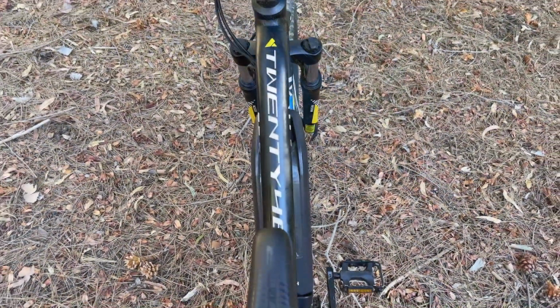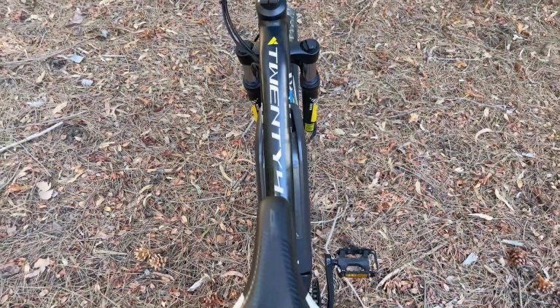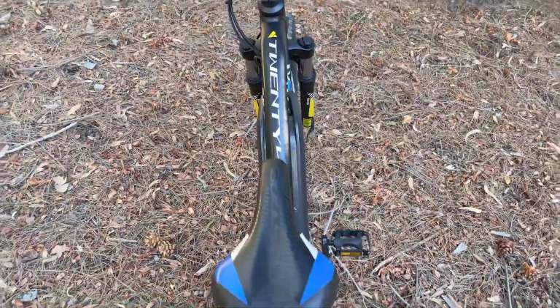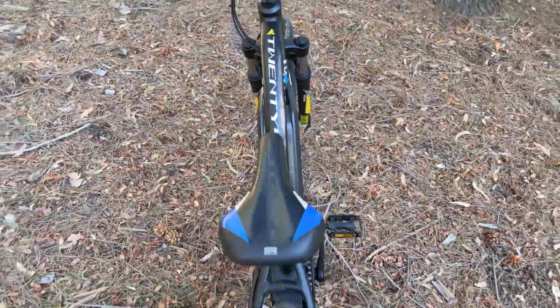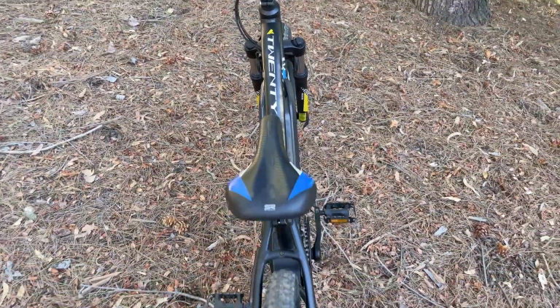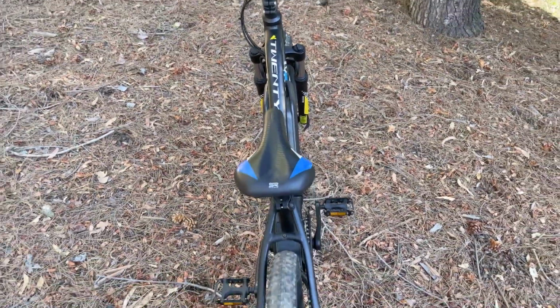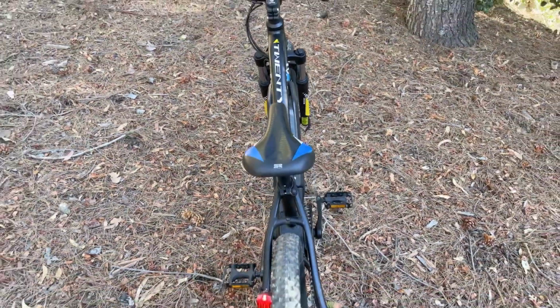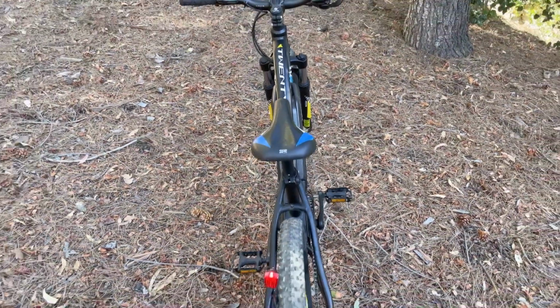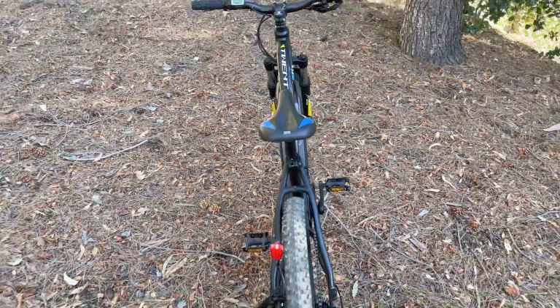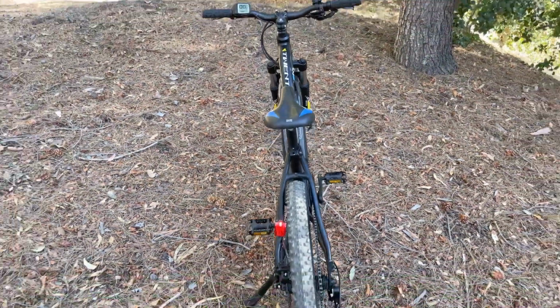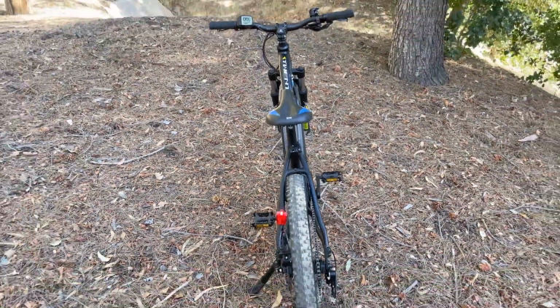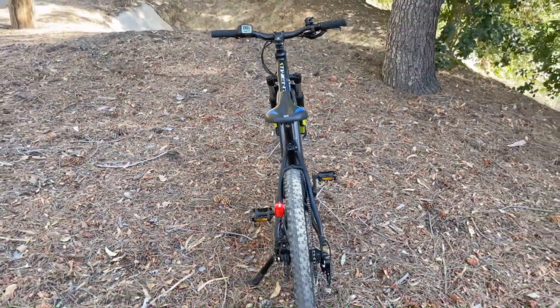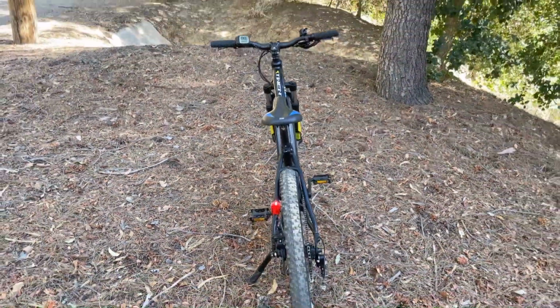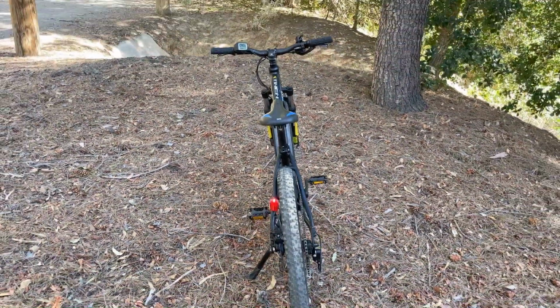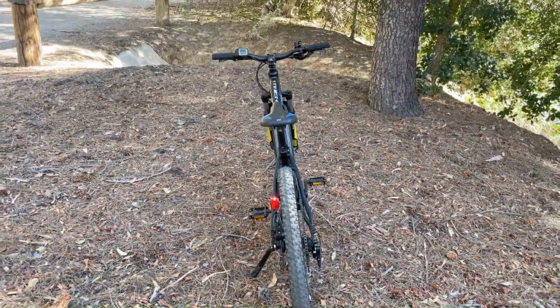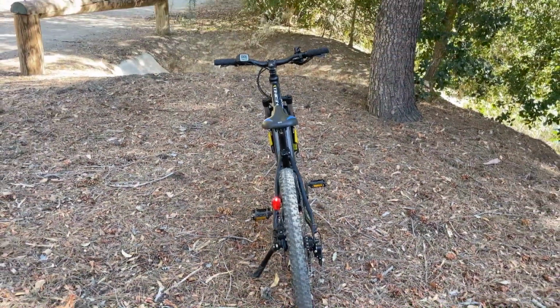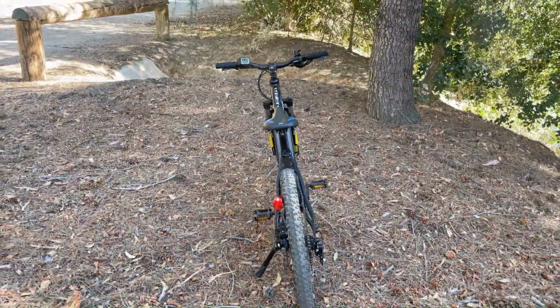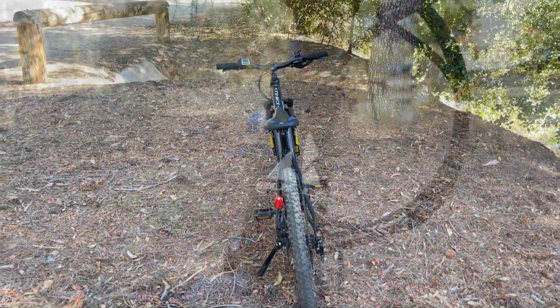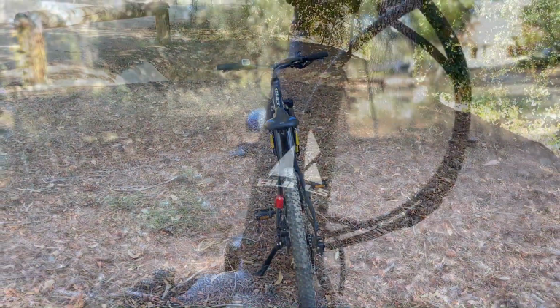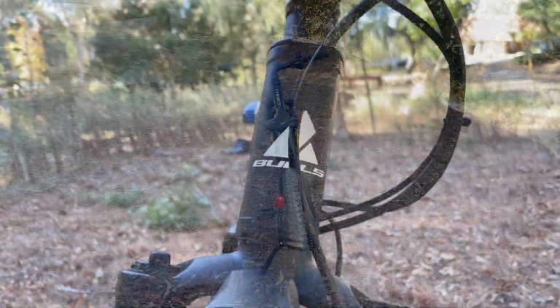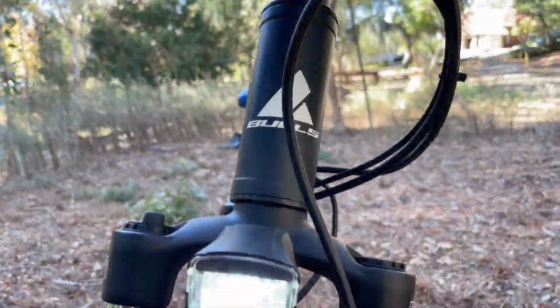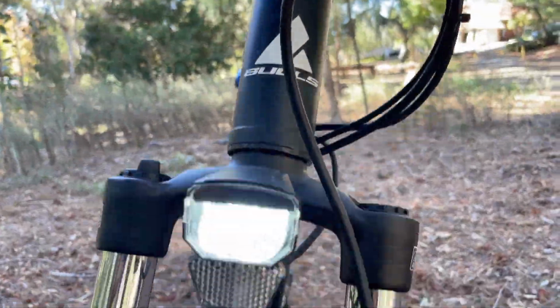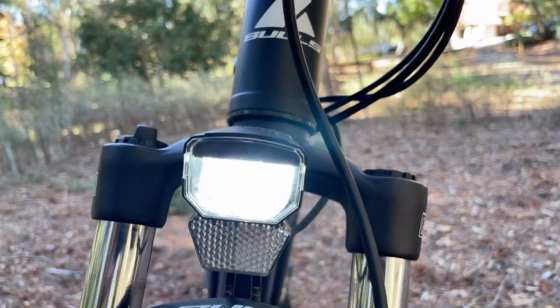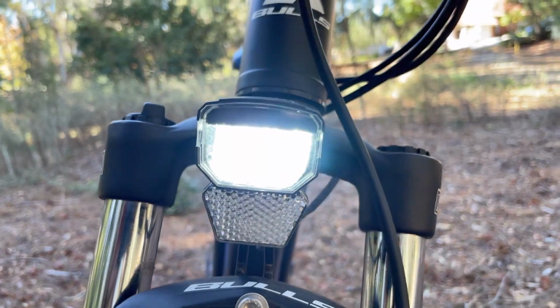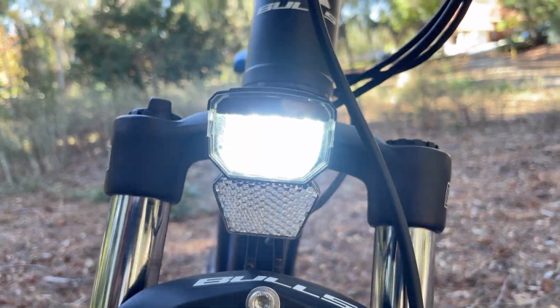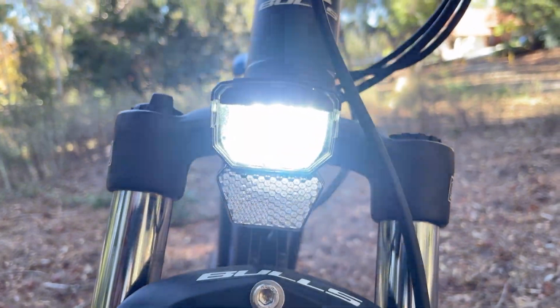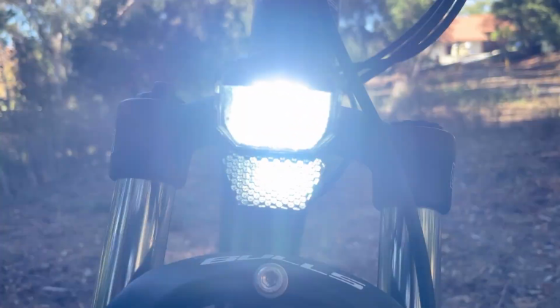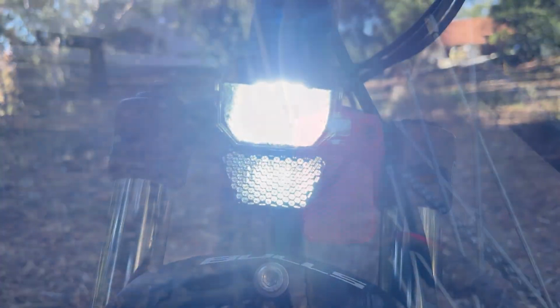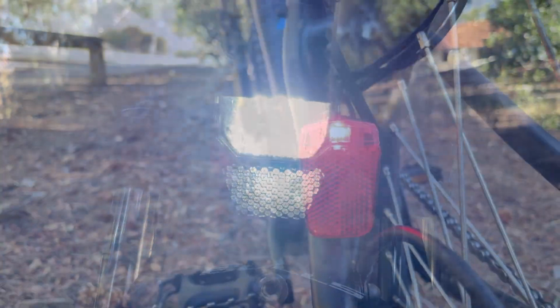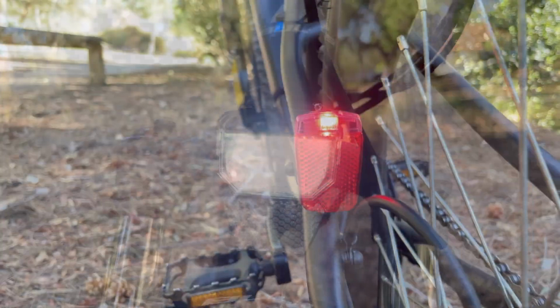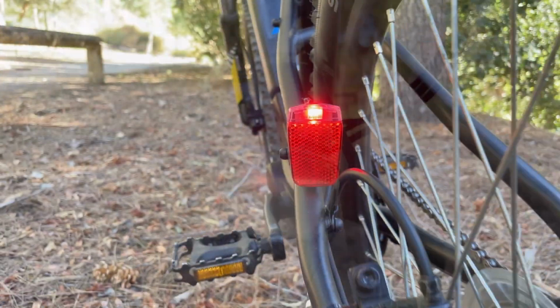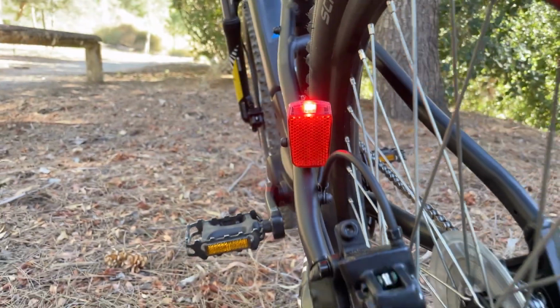The 24E is equipped with great accessories, like a kickstand and front and rear lights to keep your little shredders safe and seen.